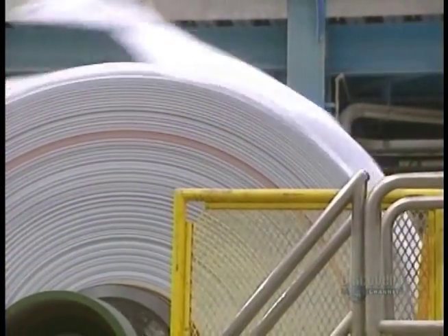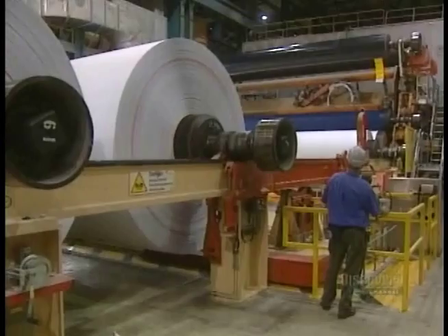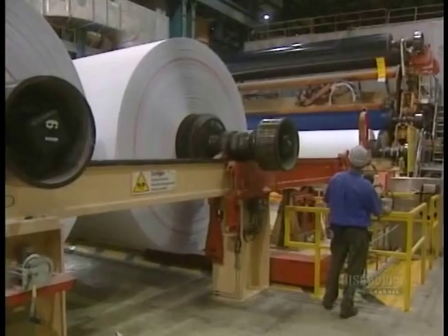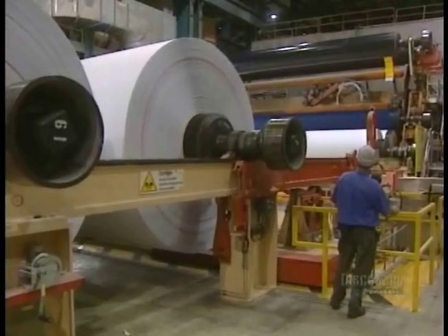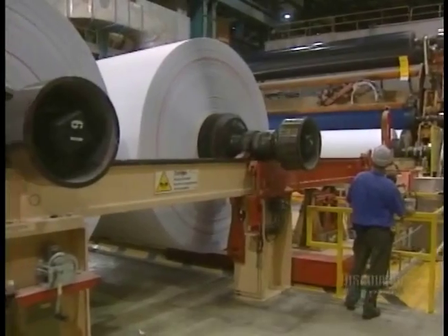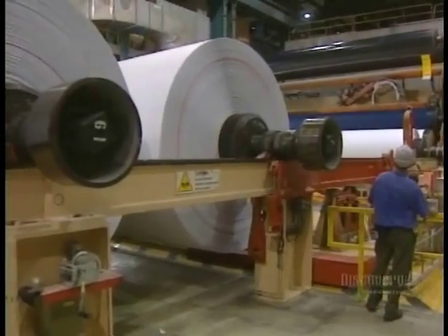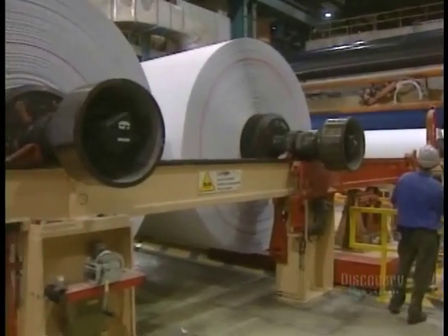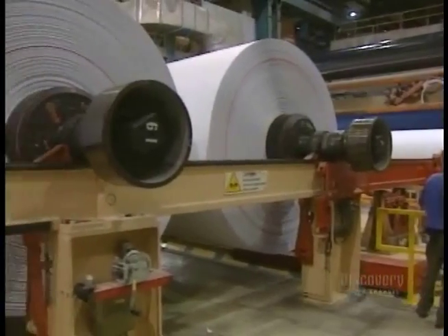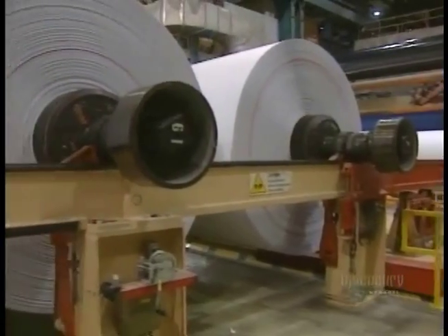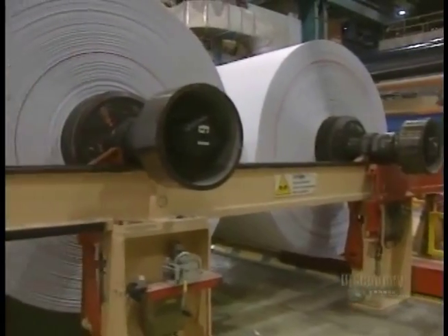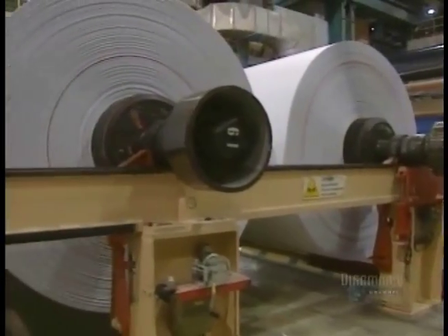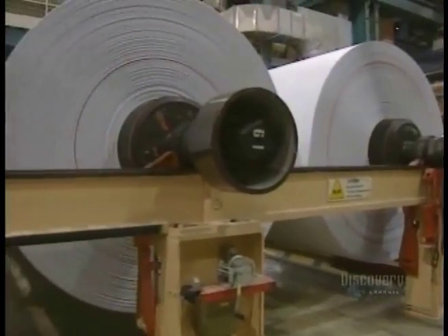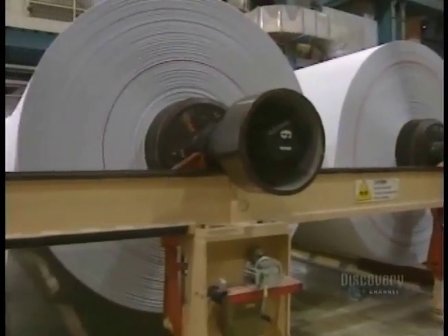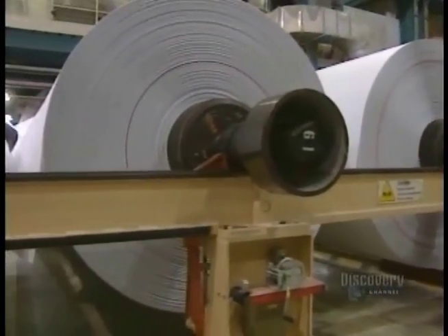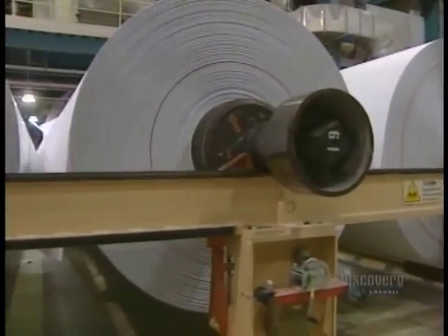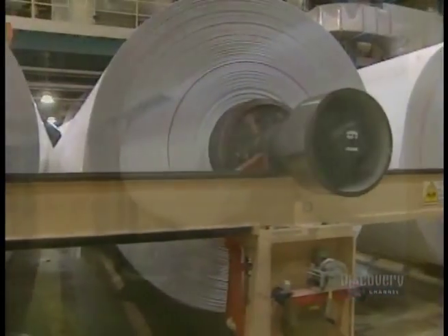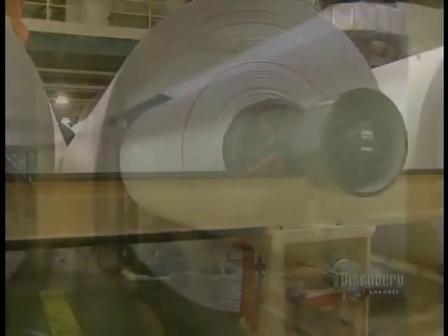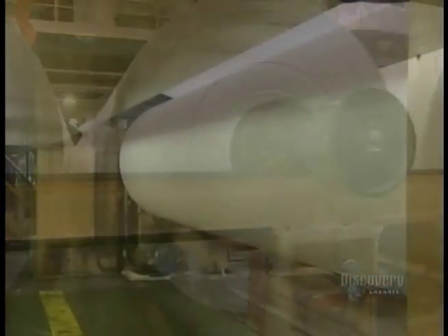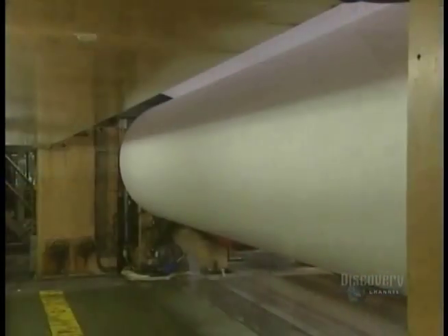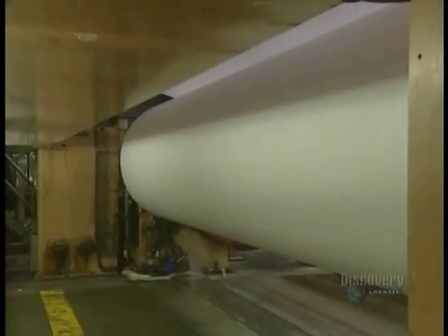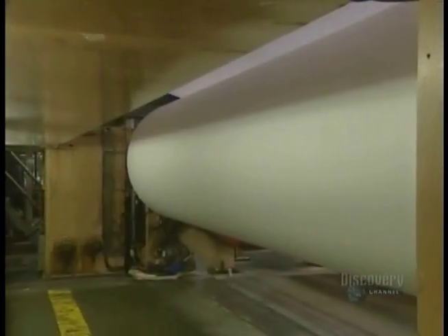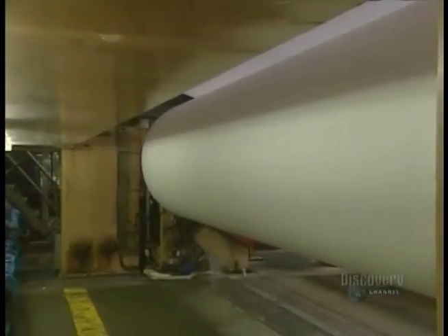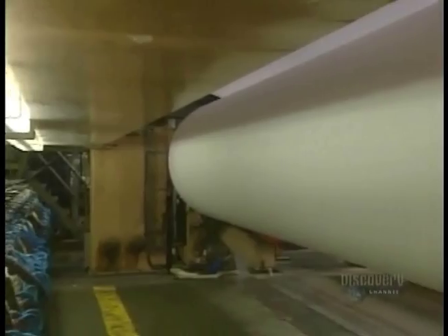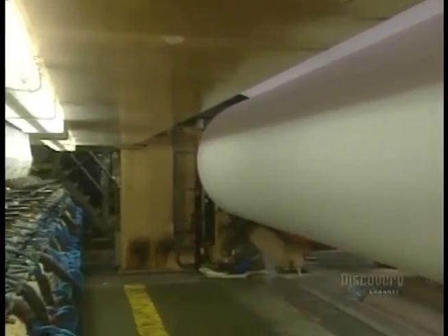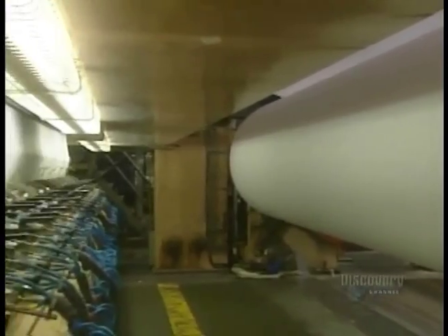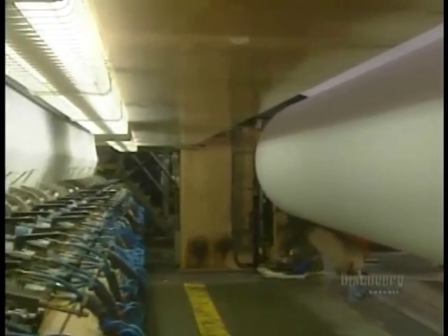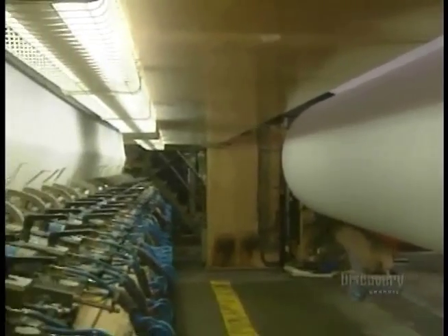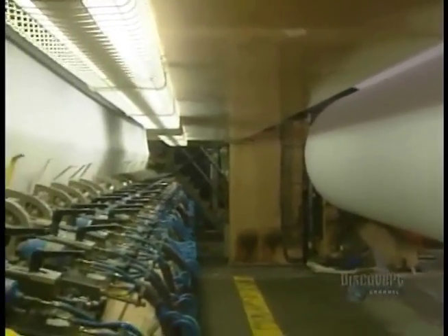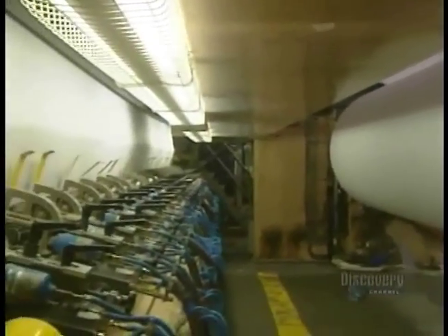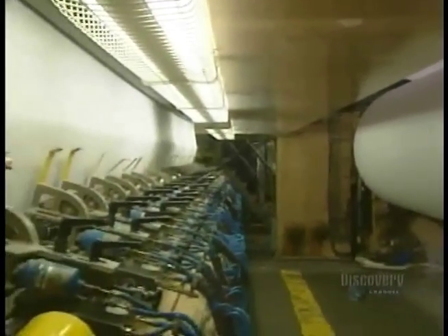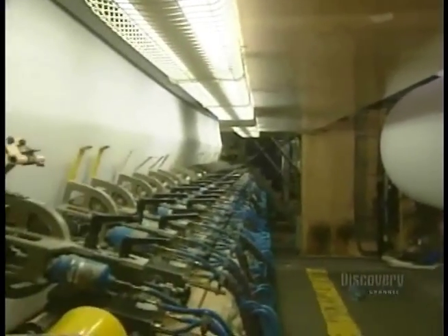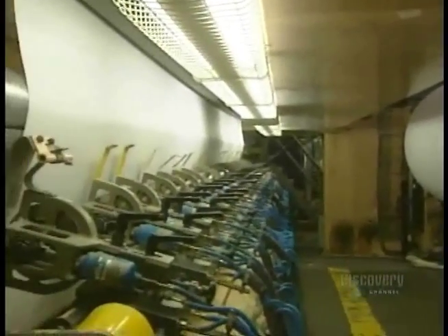With this transfer arm, they change a full spool for an empty one. A roll weighs over 35 tons and contains 60 kilometers of paper.